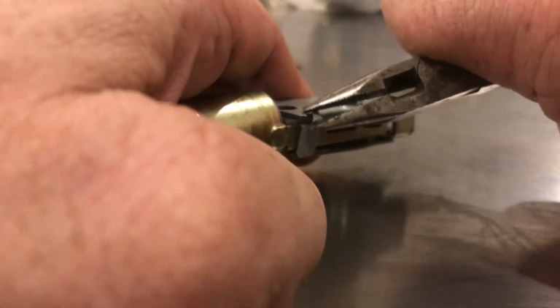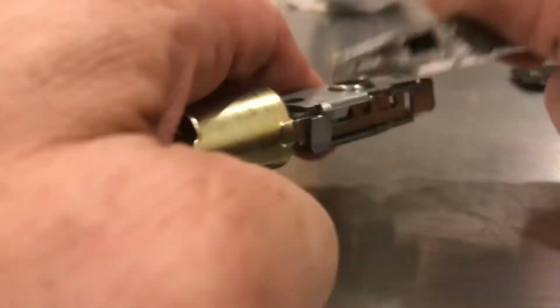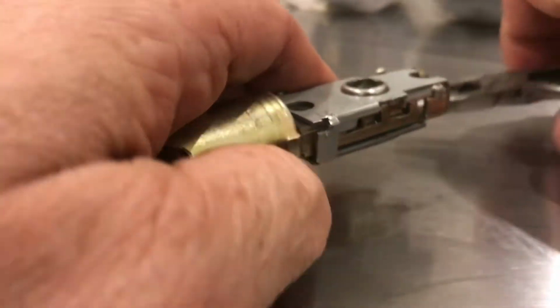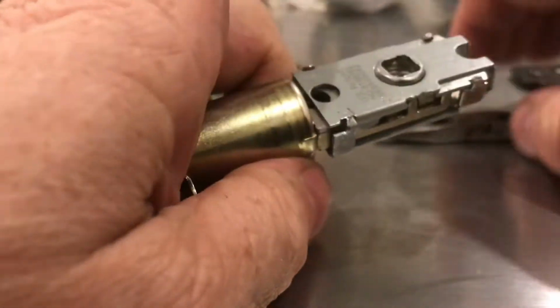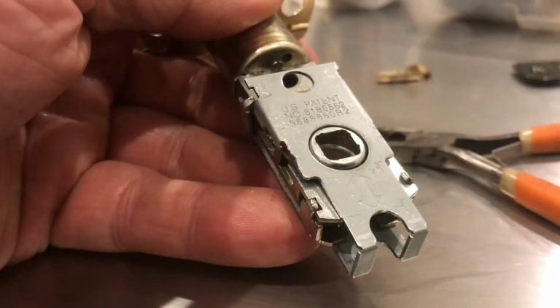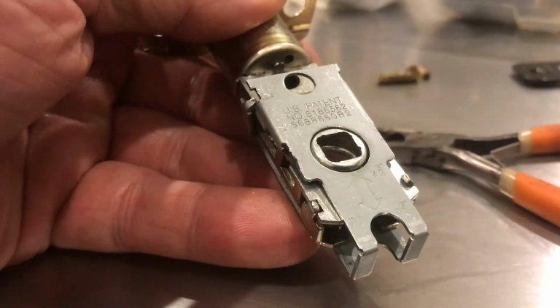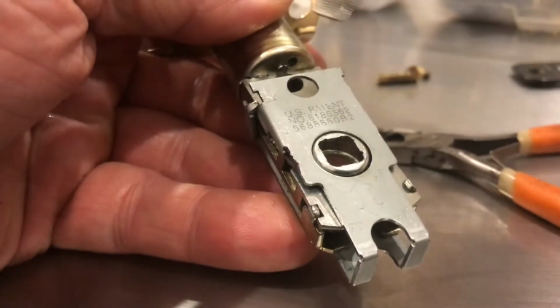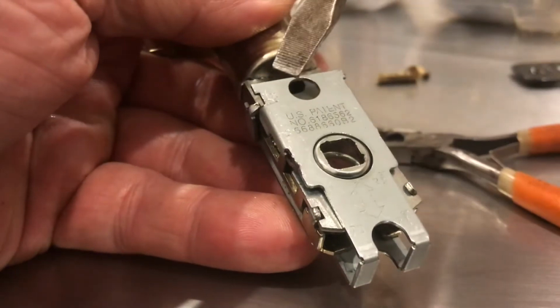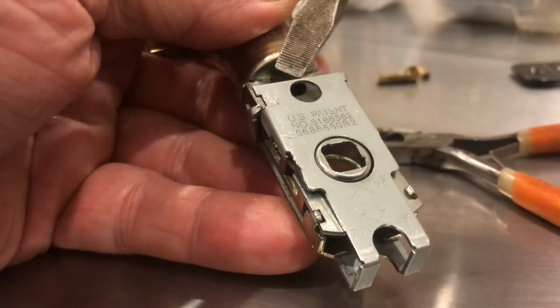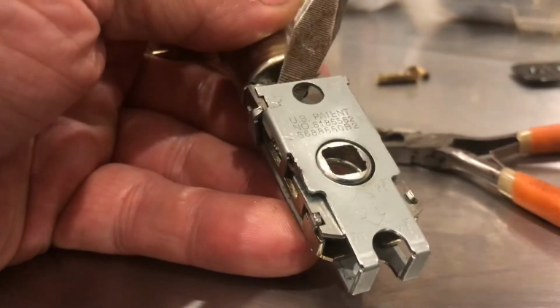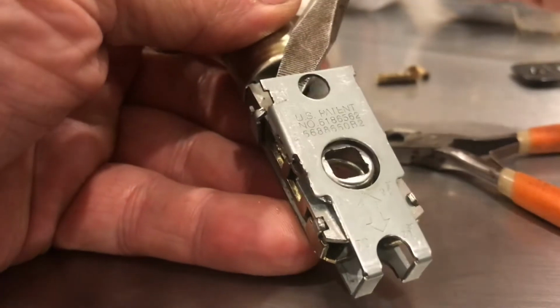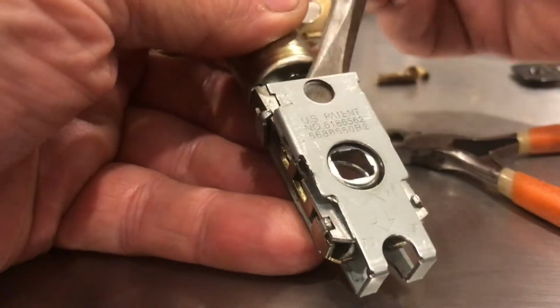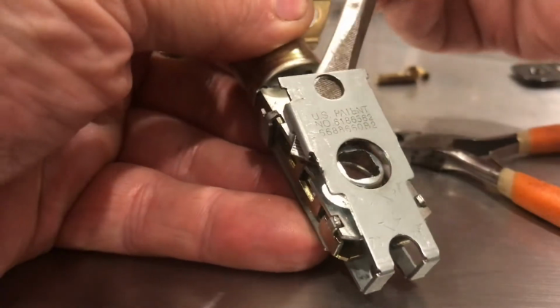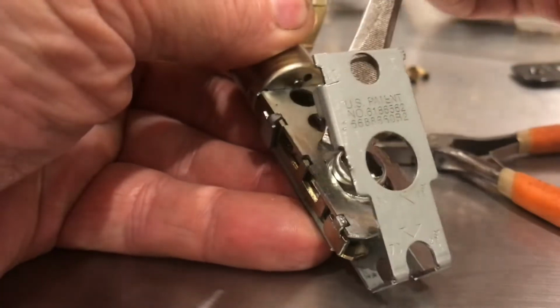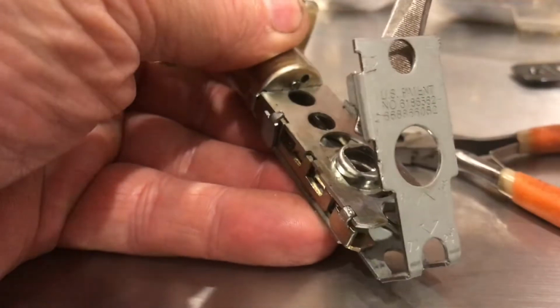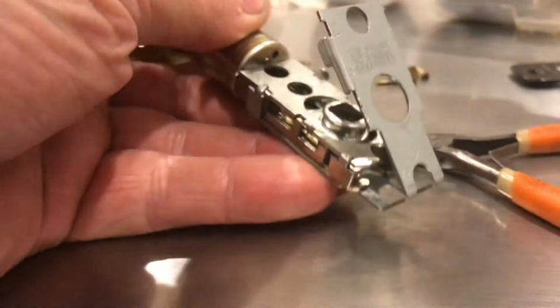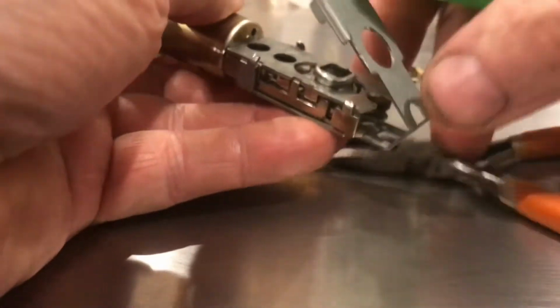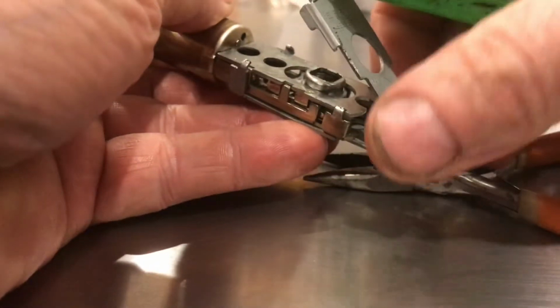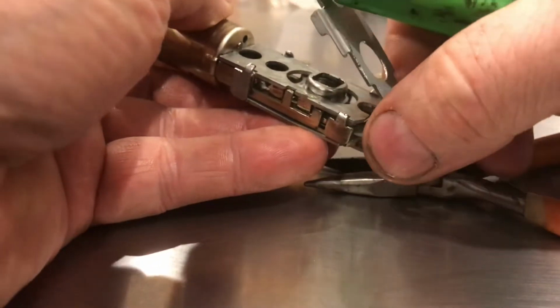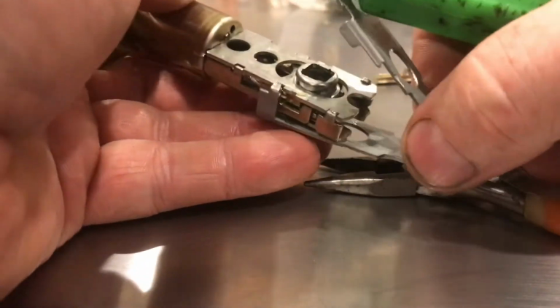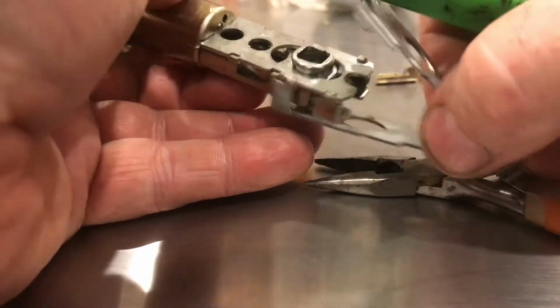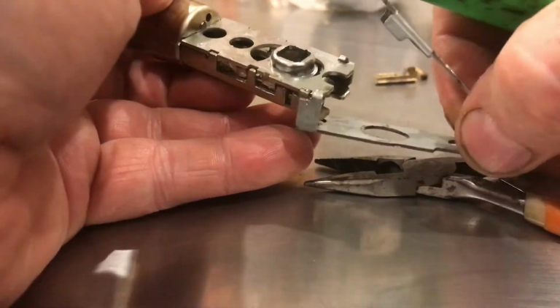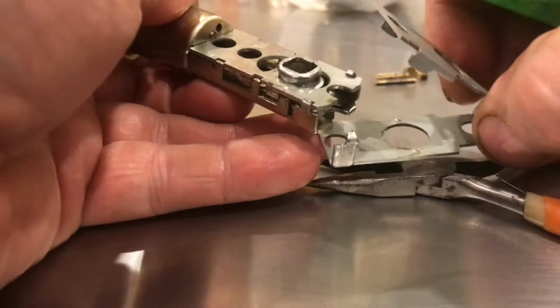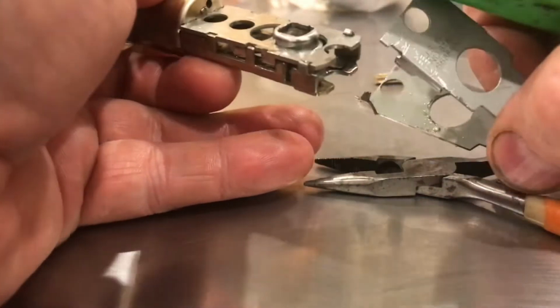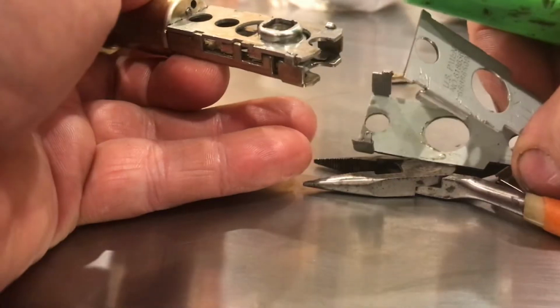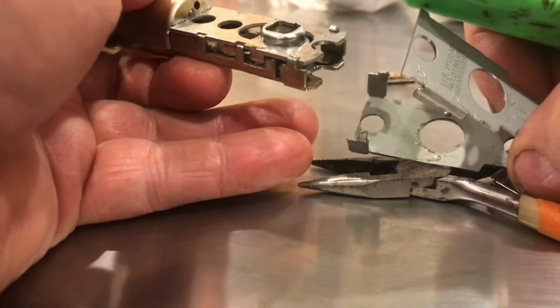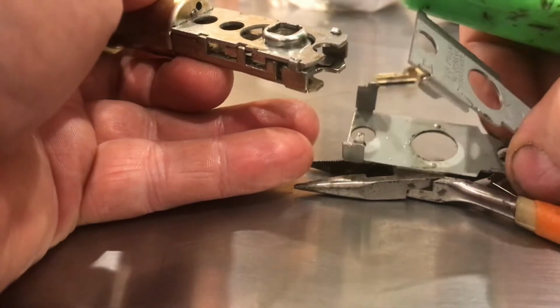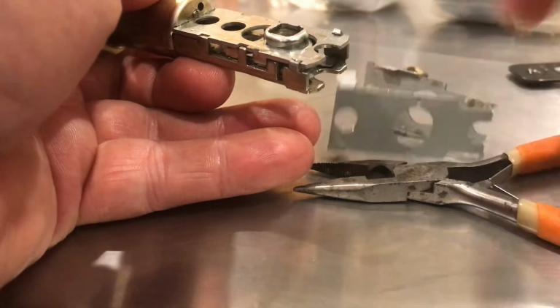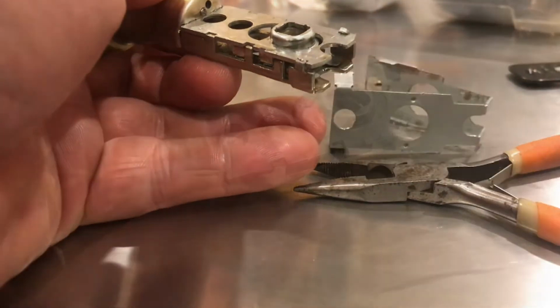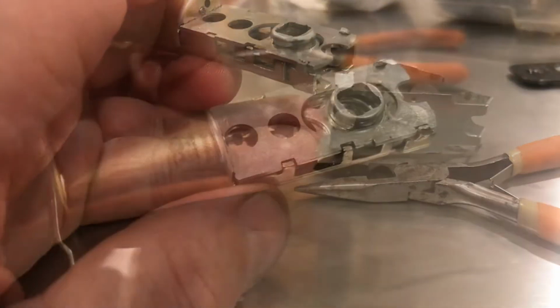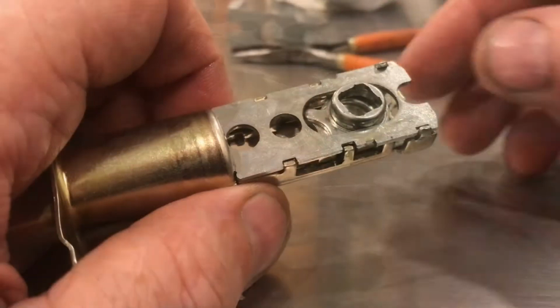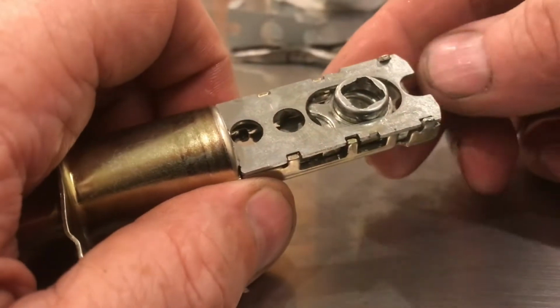We'll go ahead and start opening this thing up. We'll lift this slide plate up — this allows the mechanism to change dimension. The doorknob needs to go back, and this whole mechanism can slide back. Inside, there's a whole lot of pieces that have got to work together.